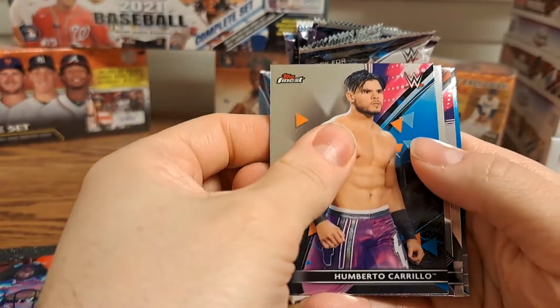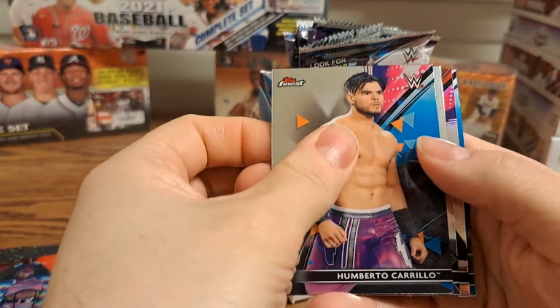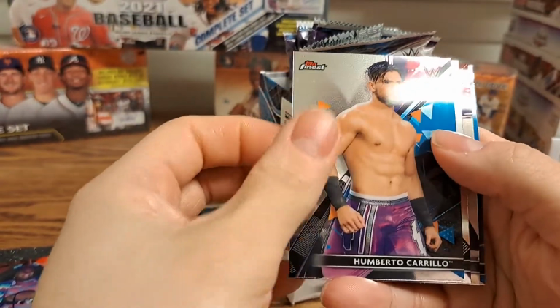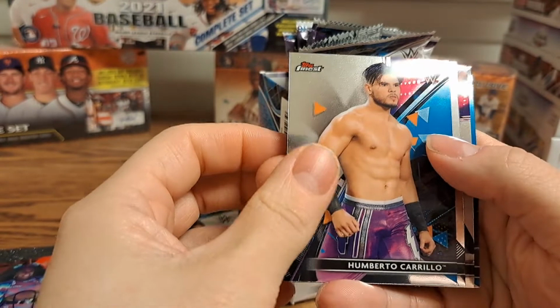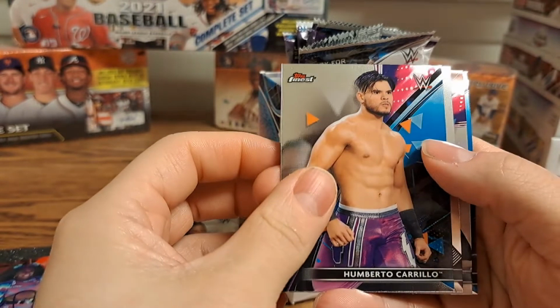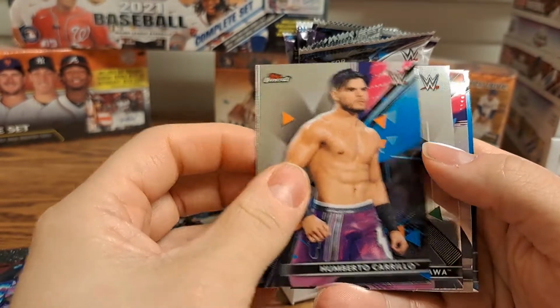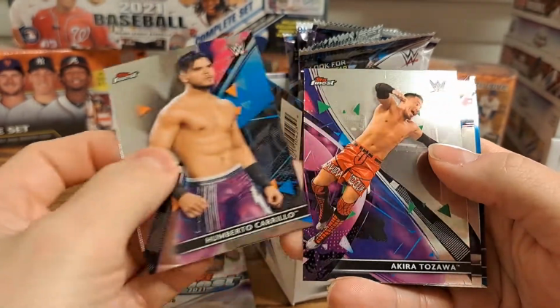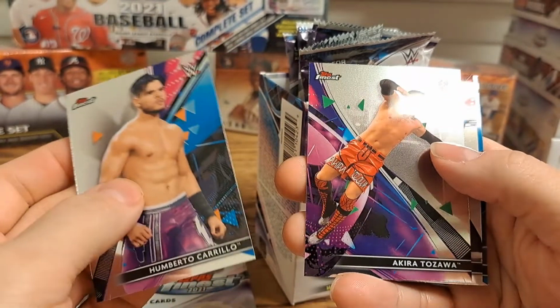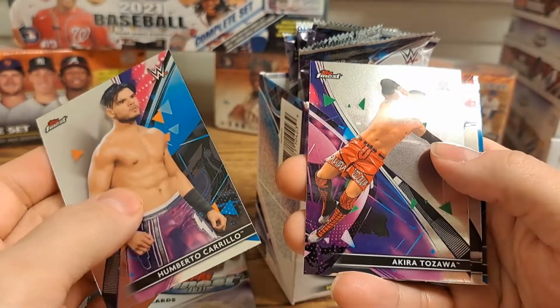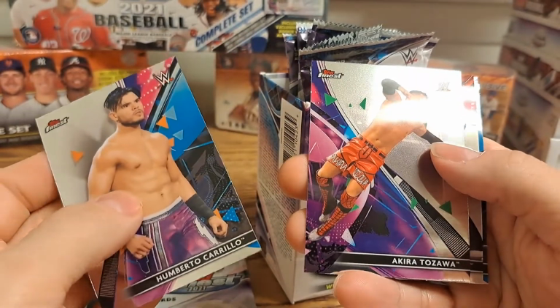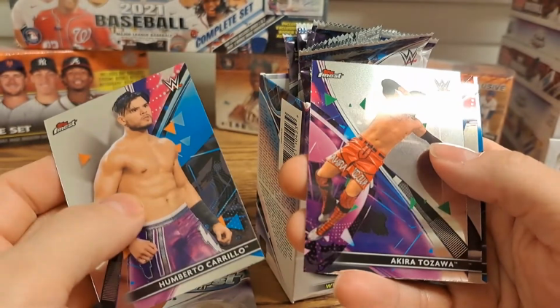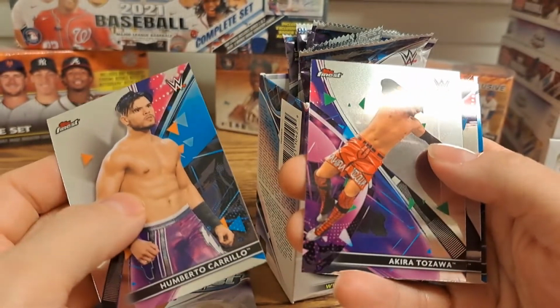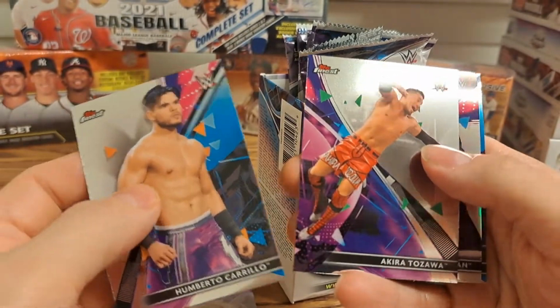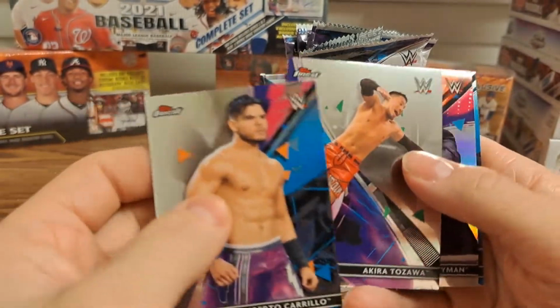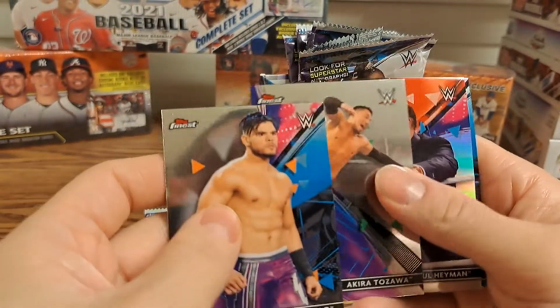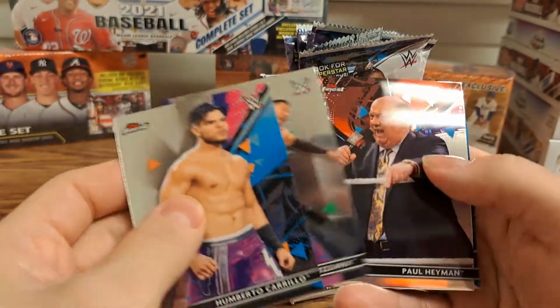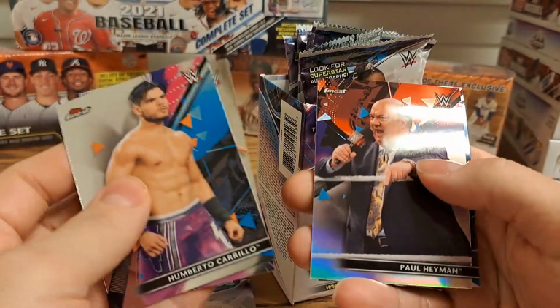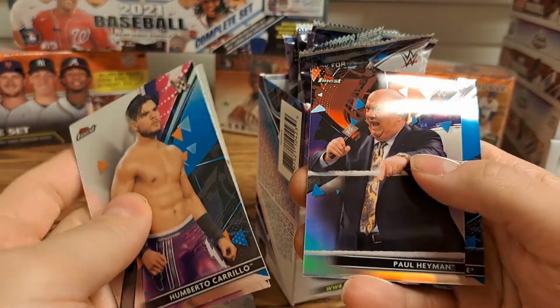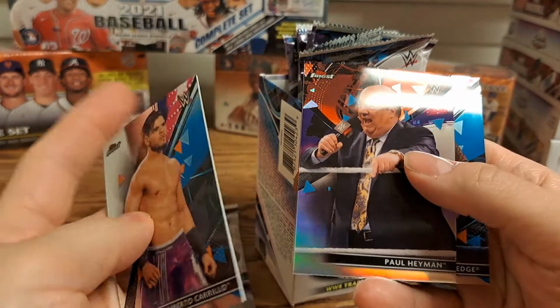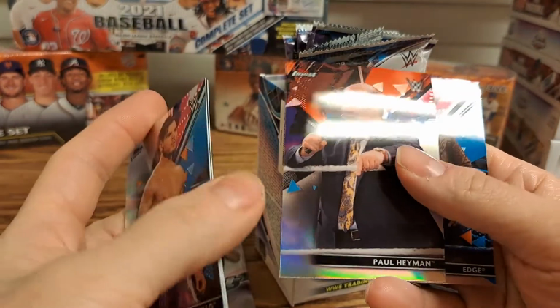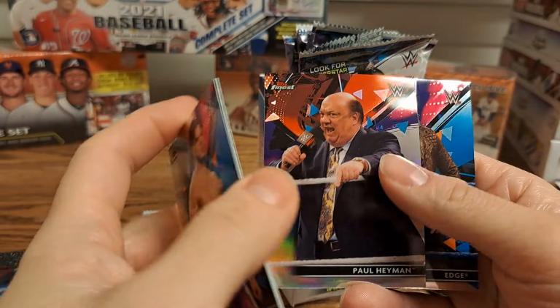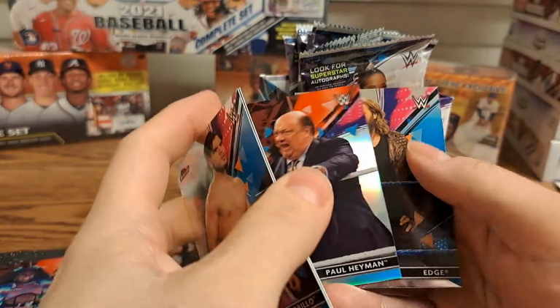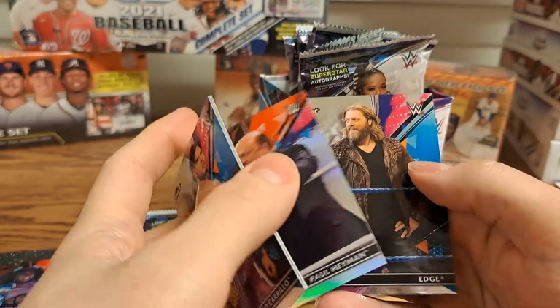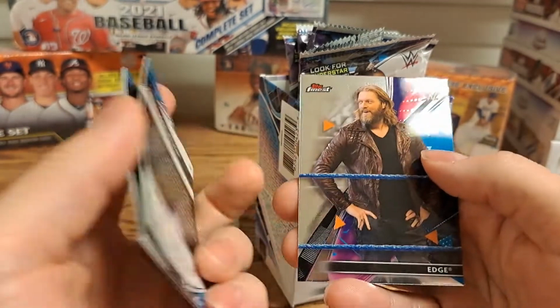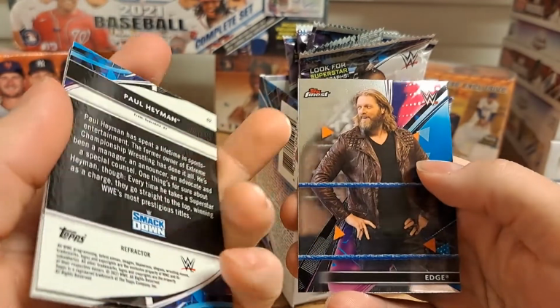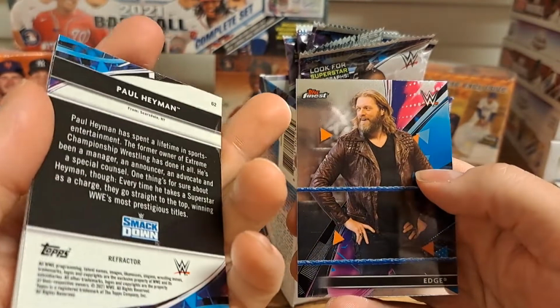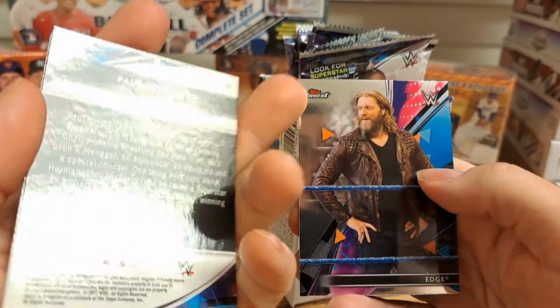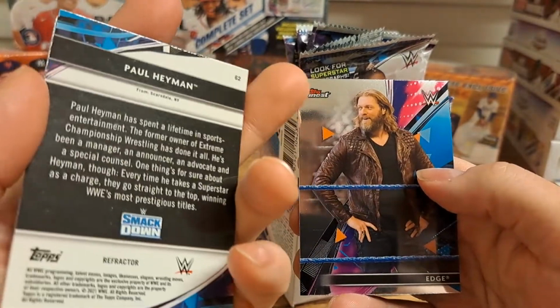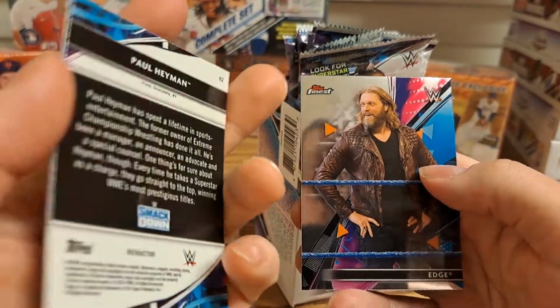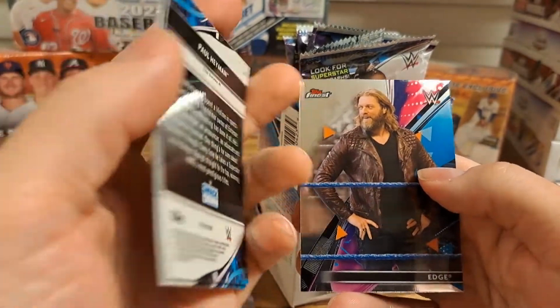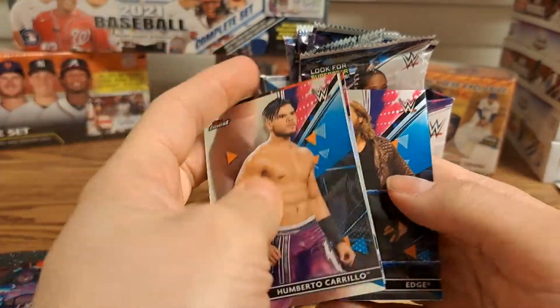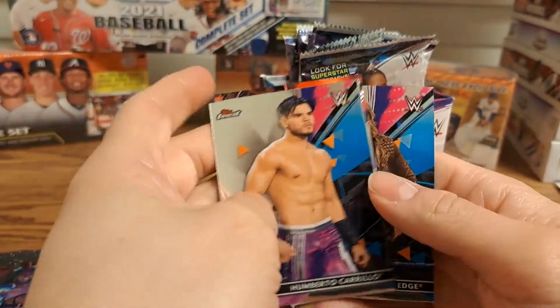Humberto Castillo, Akira Tozawa, a Paul Heyman, and an Edge — and the Paul Heyman is a refractor.